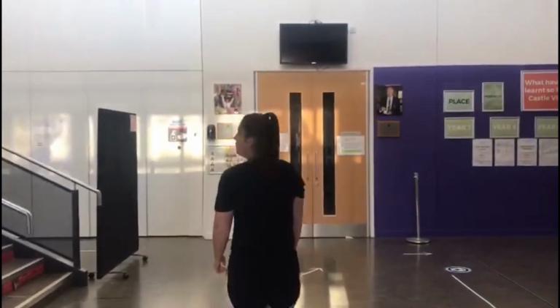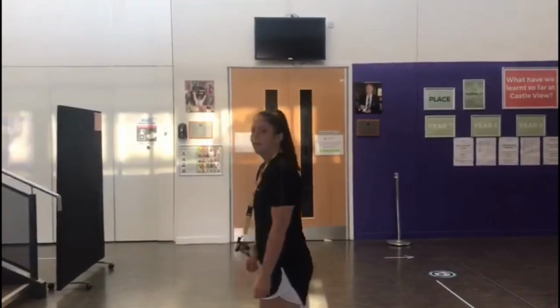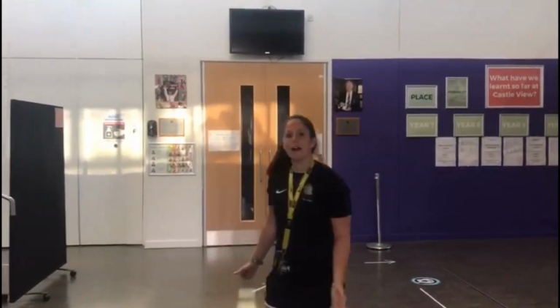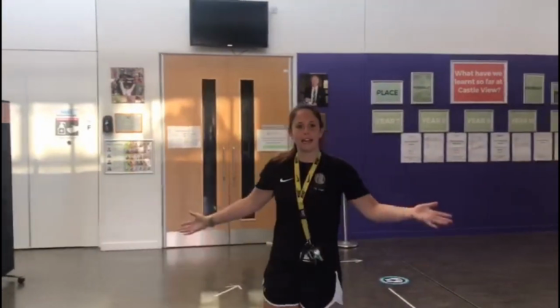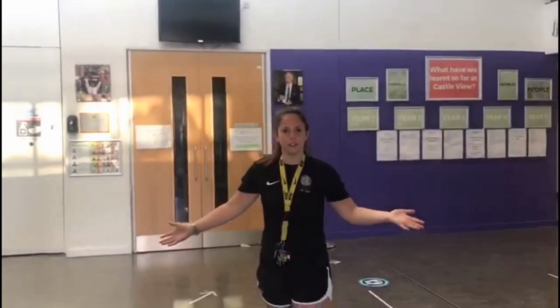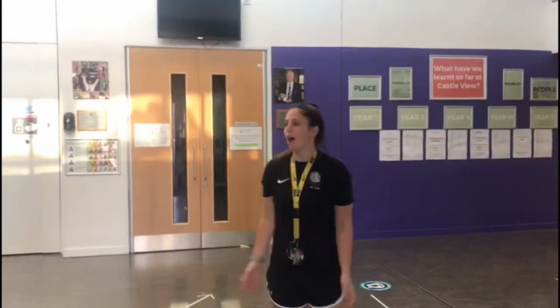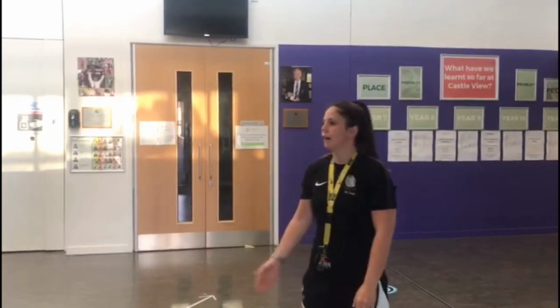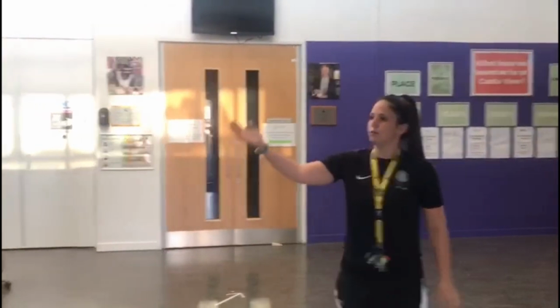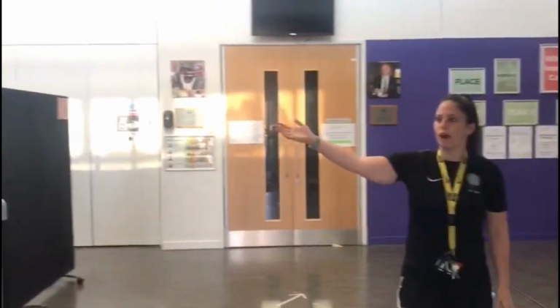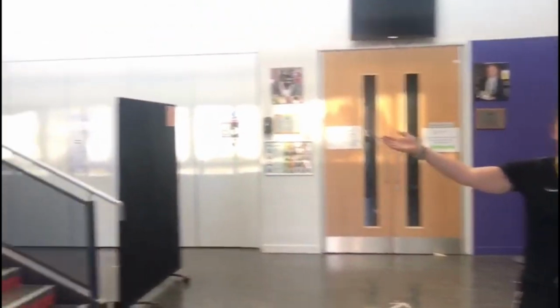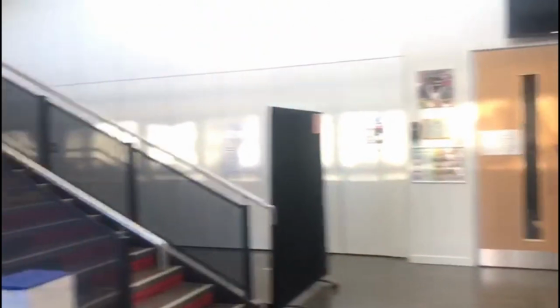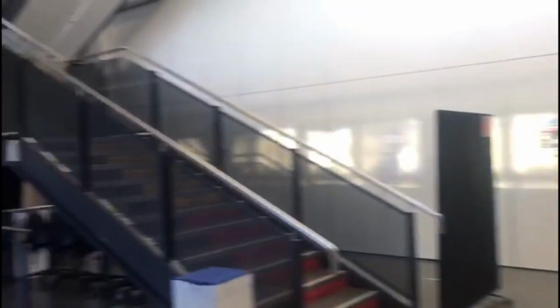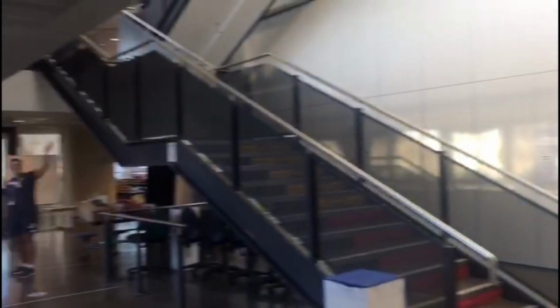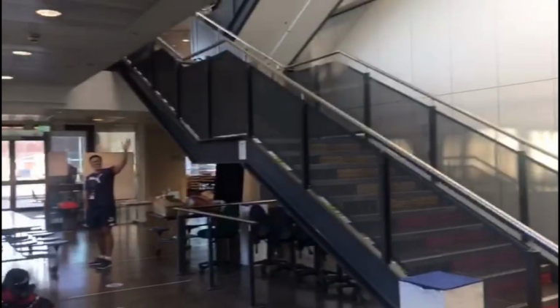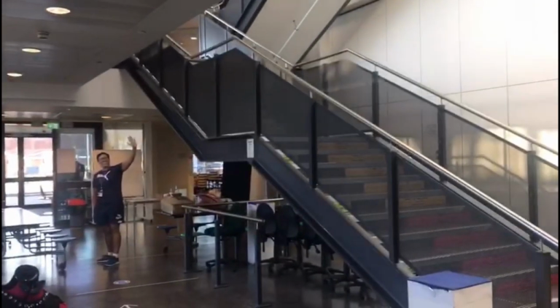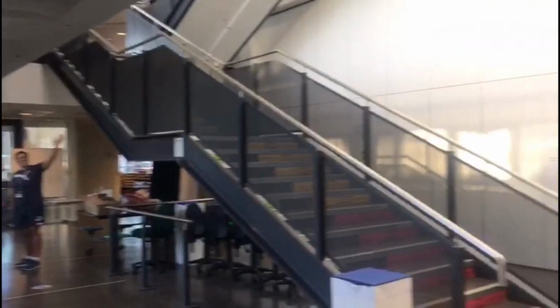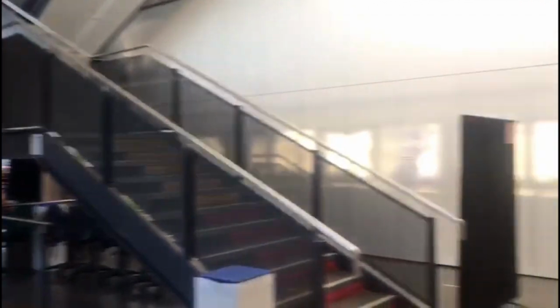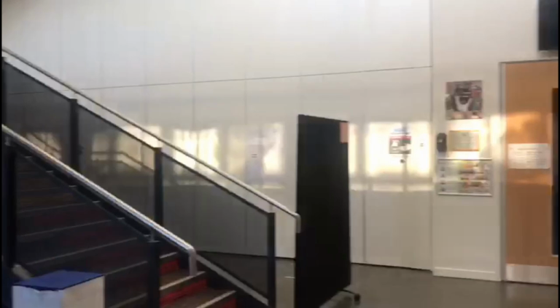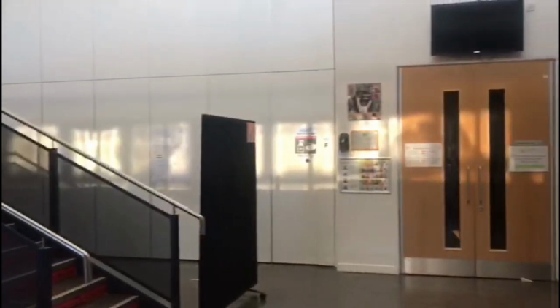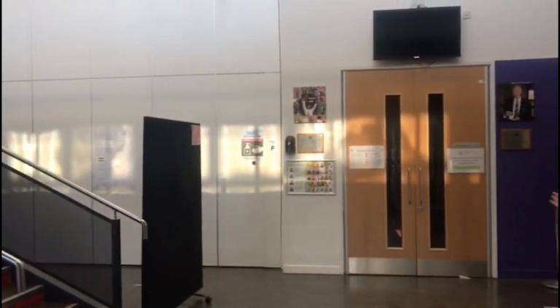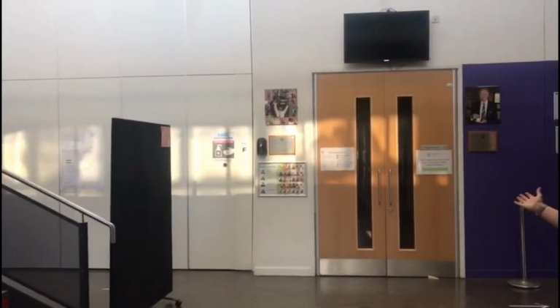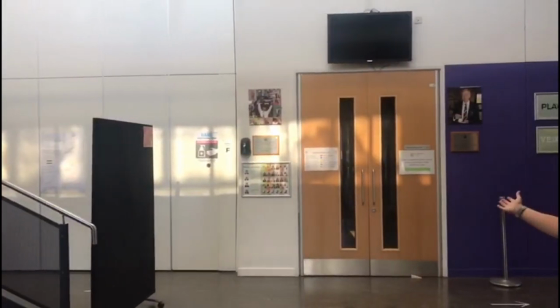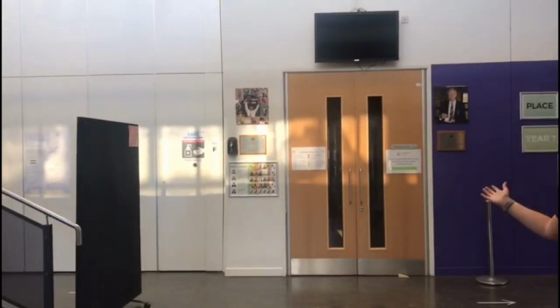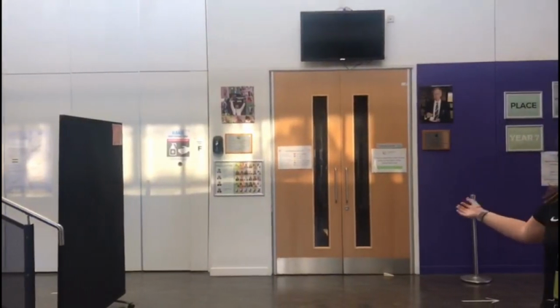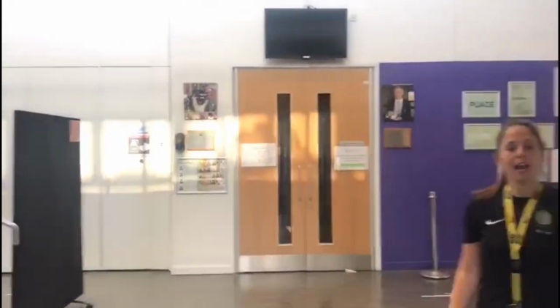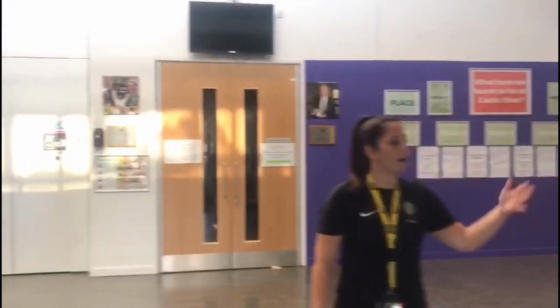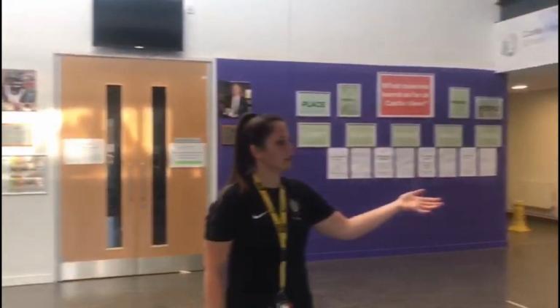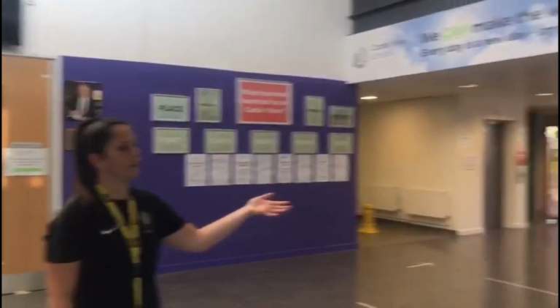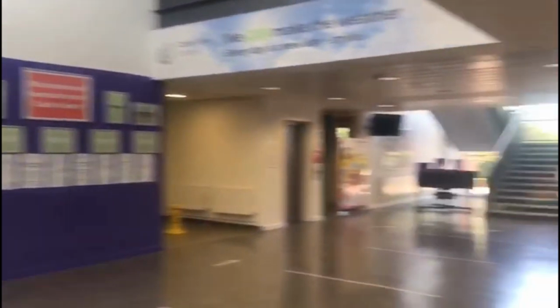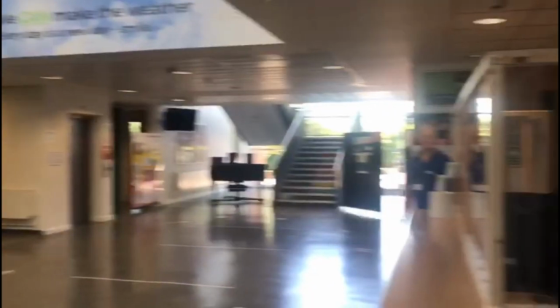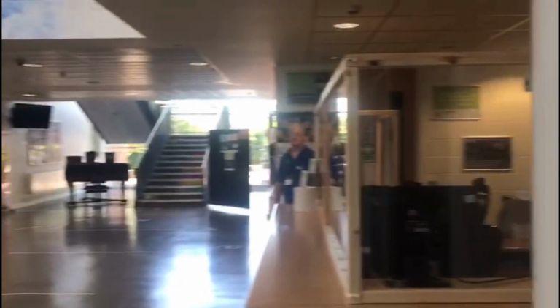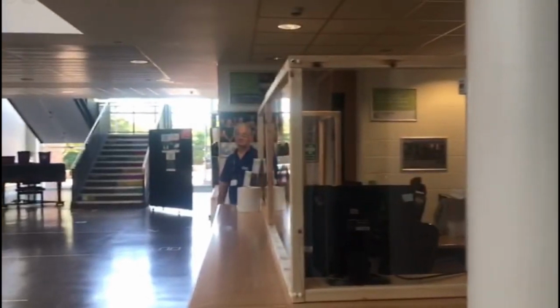Here we have our main atrium. Over to your right we have got the main reception. Straight in front of you we have got the celebration hall, where we'll be having assemblies and some performances, and then over to your left you have got the student reception.